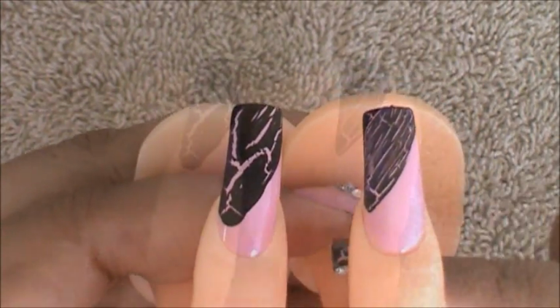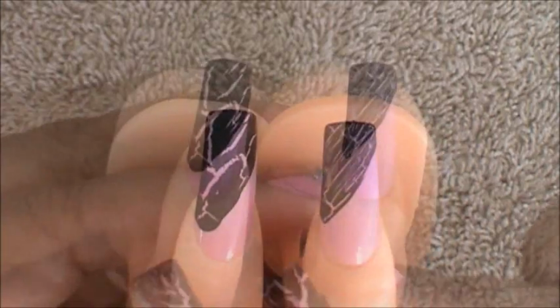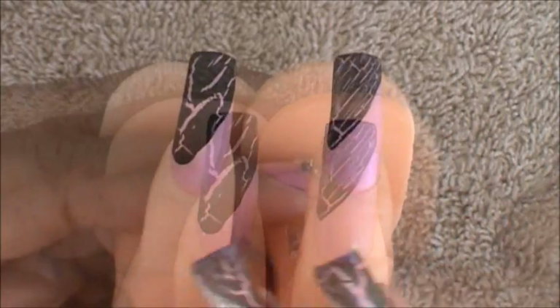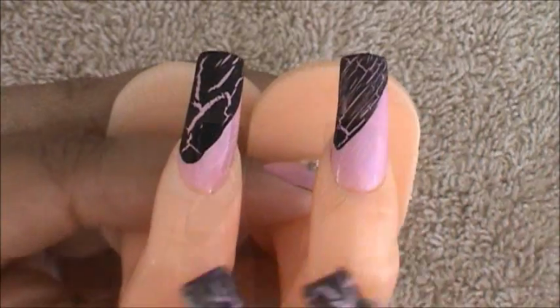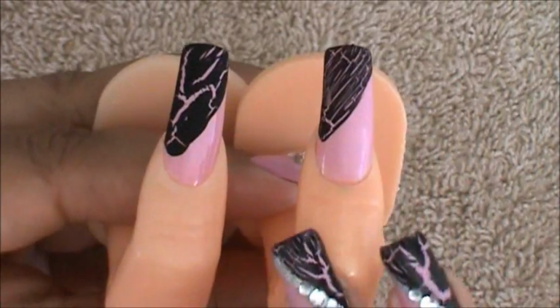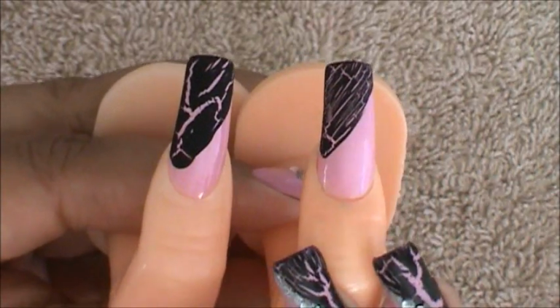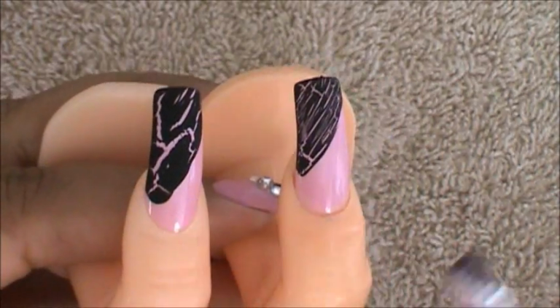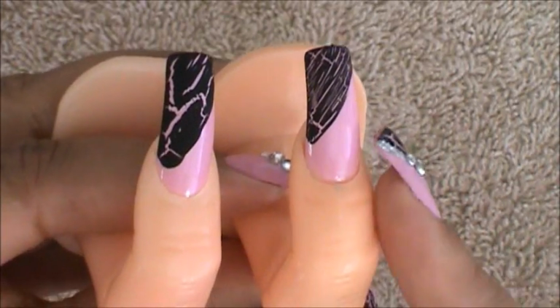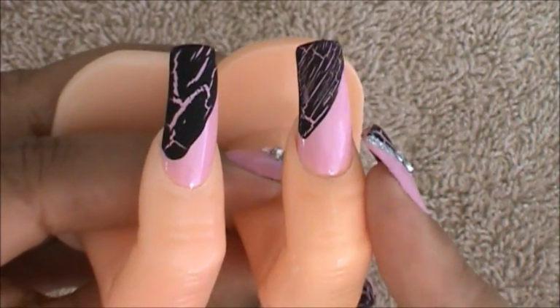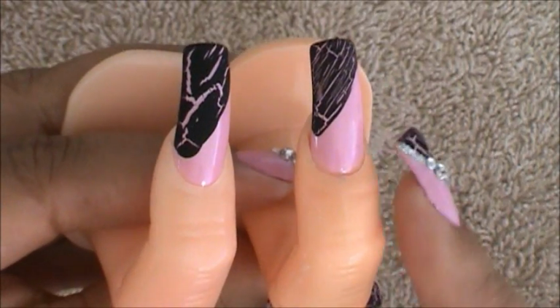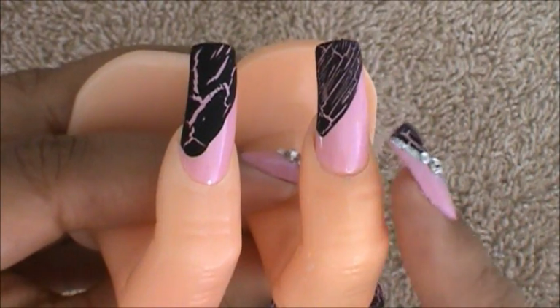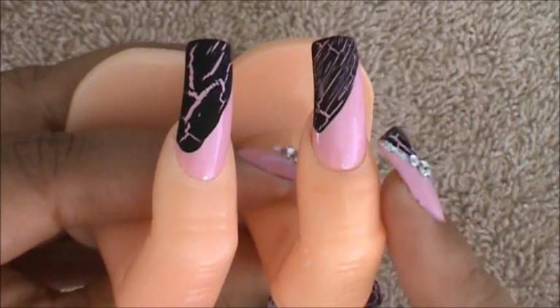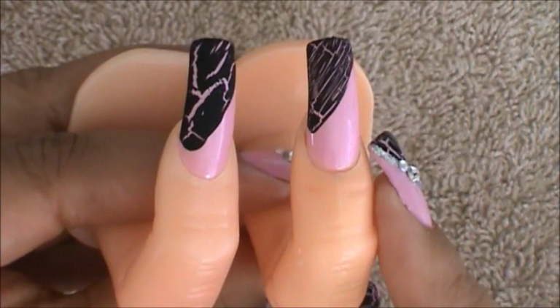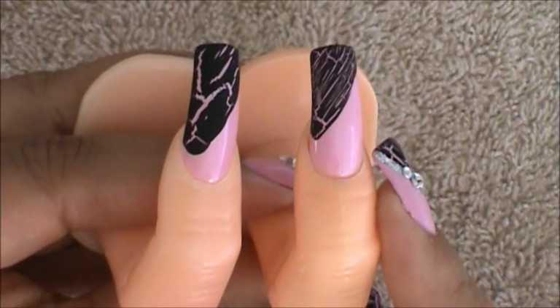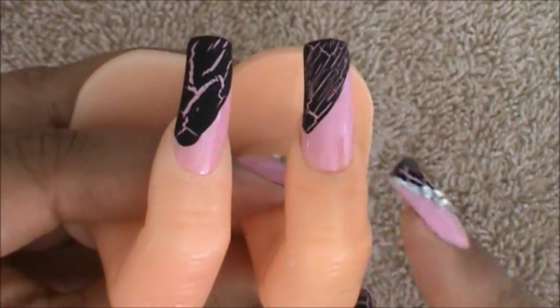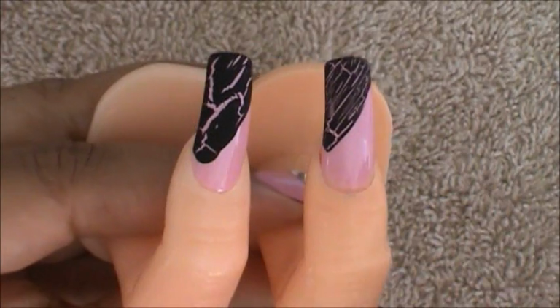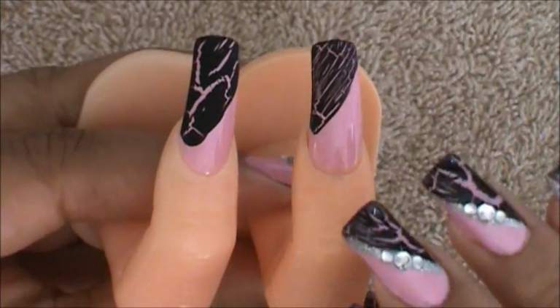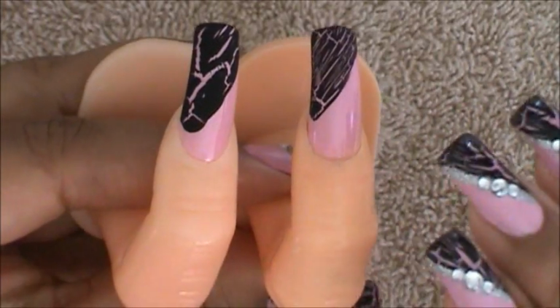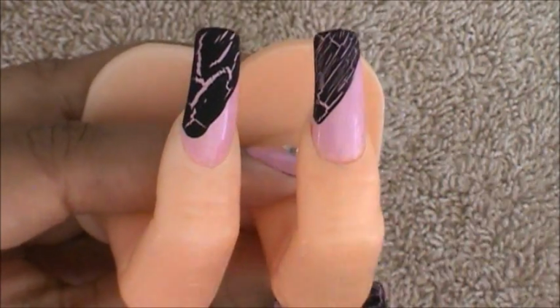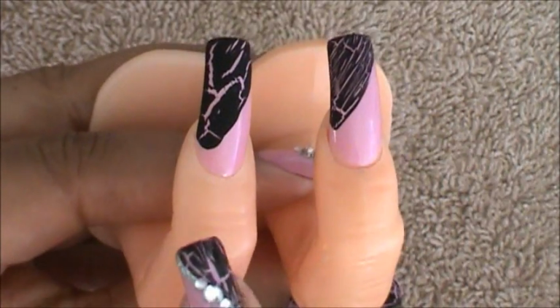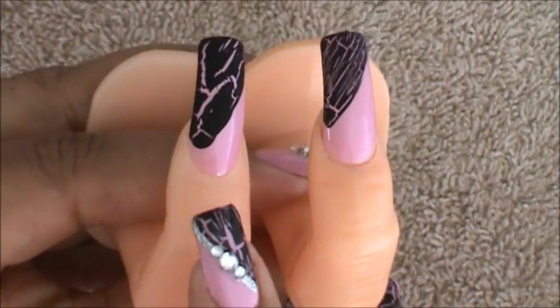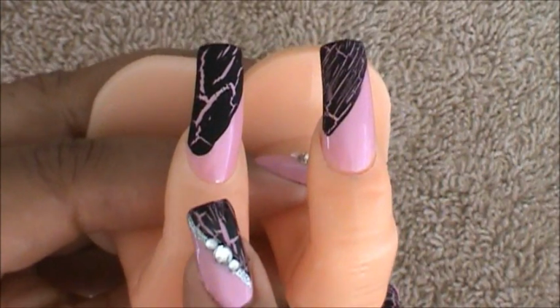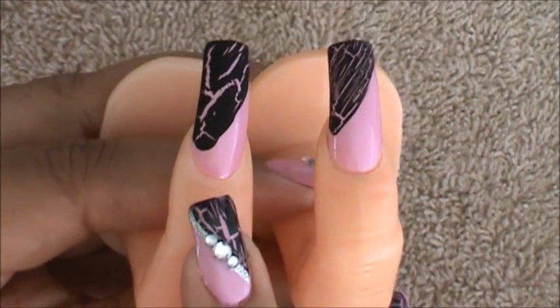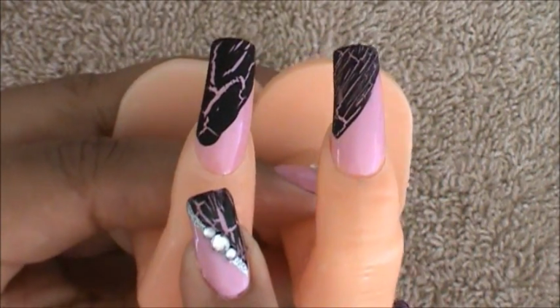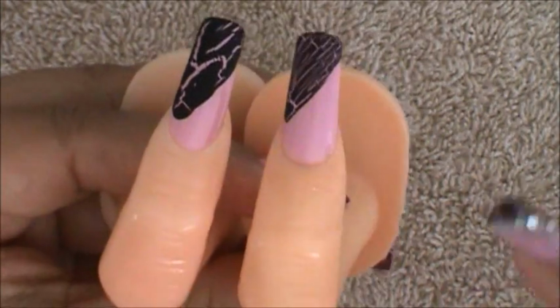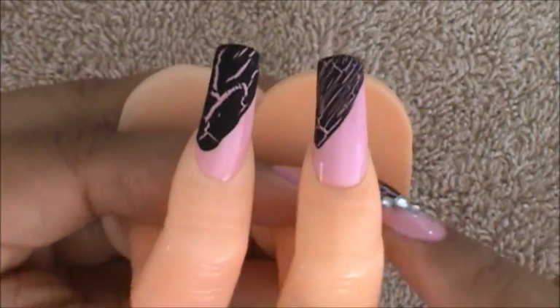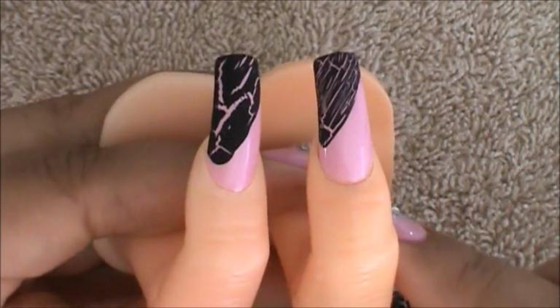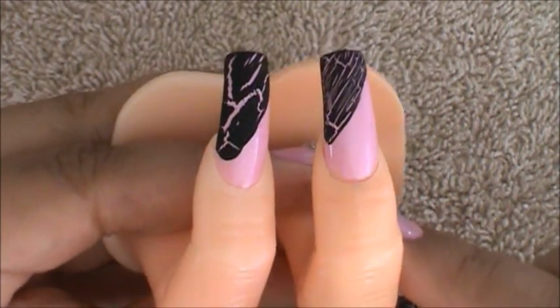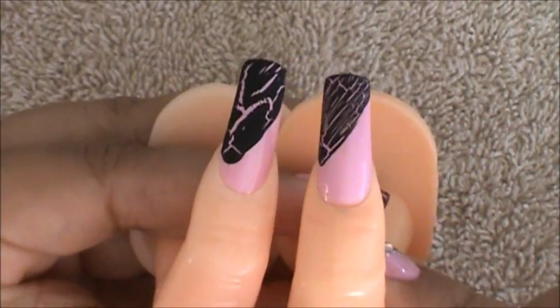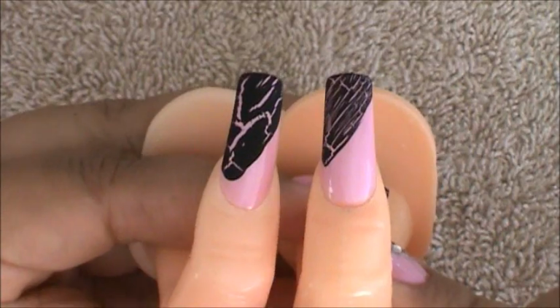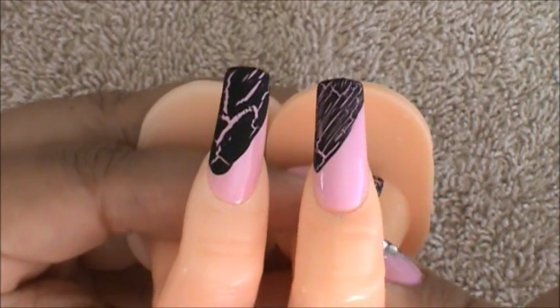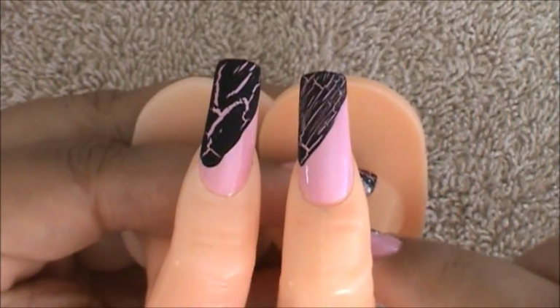So you can see the two types of crackle effects you're getting. From this one we applied it very lightly — our brush was barely filled — and this one was a lot heavier, and that's the two different types of effects you can achieve.